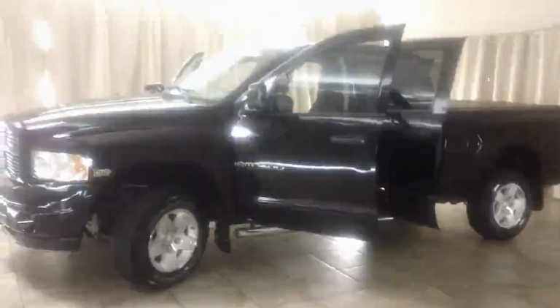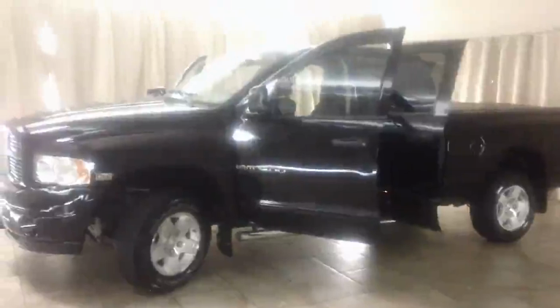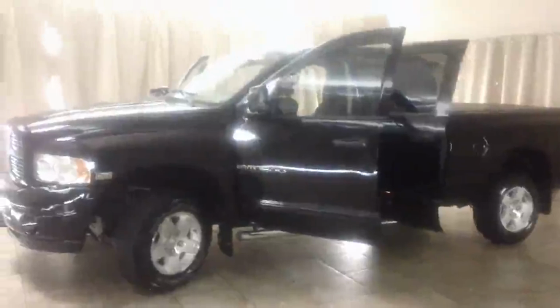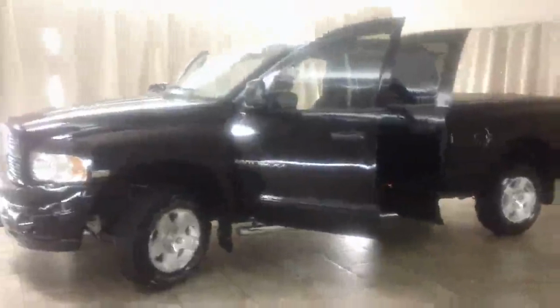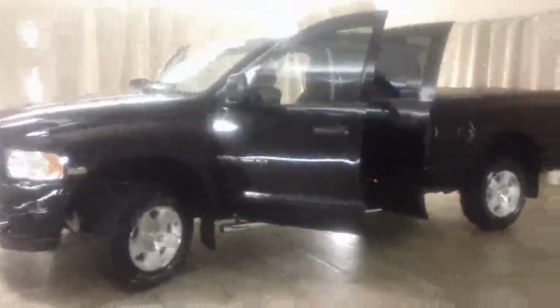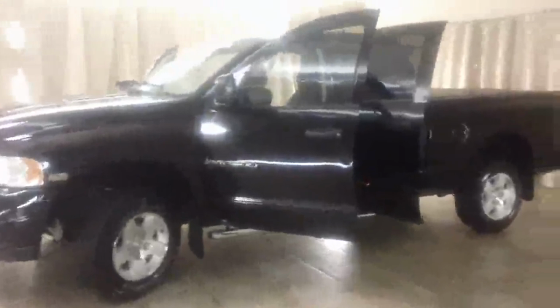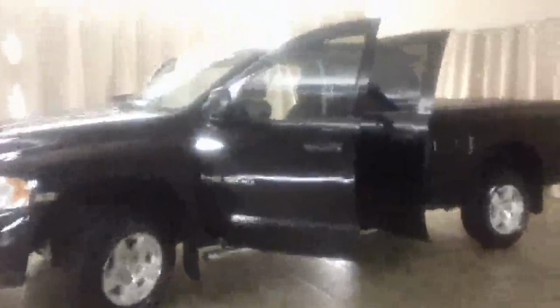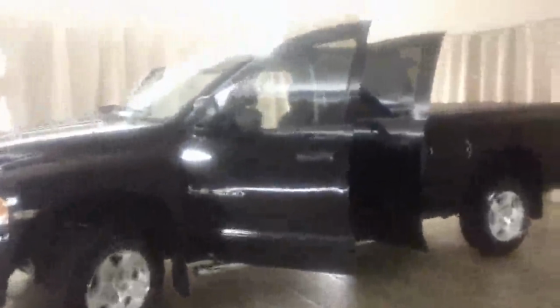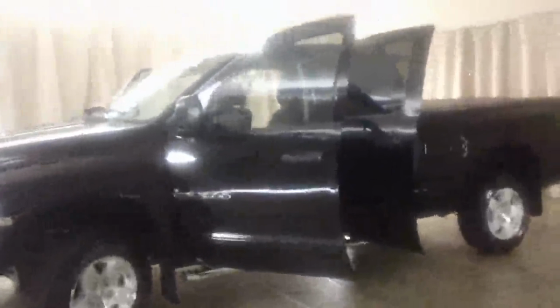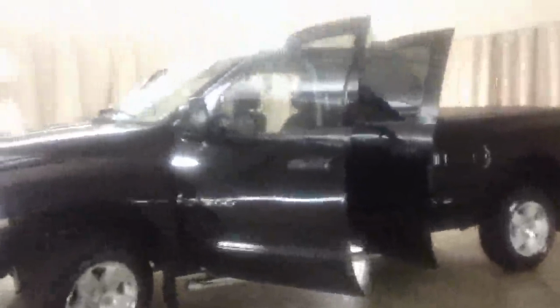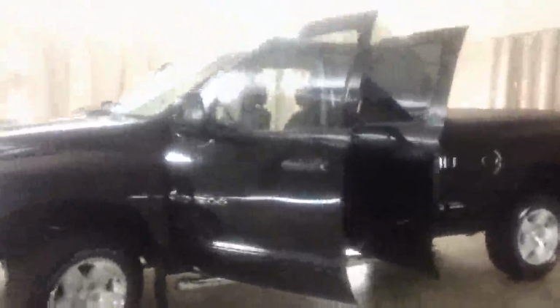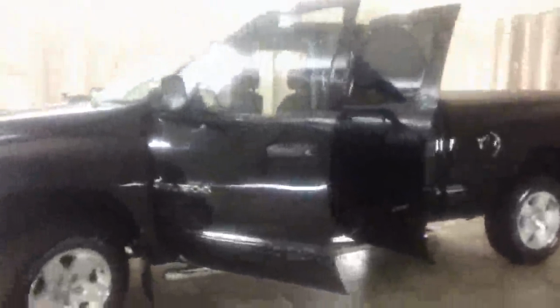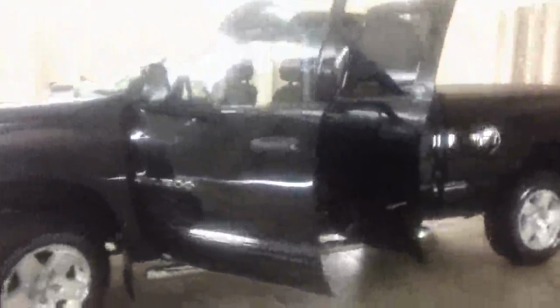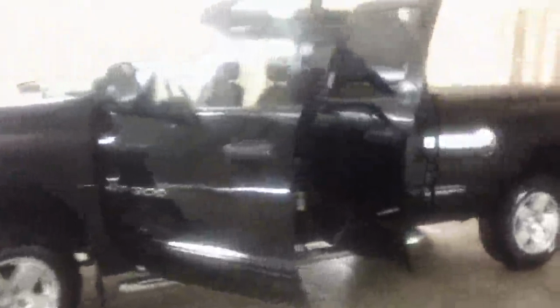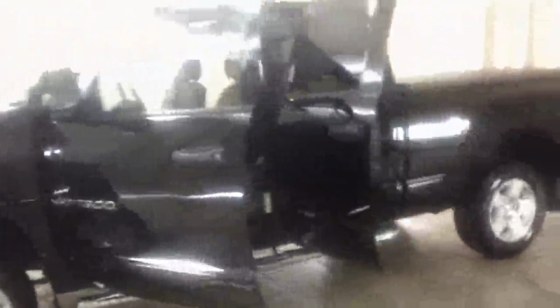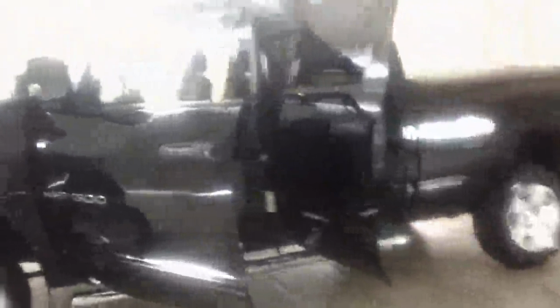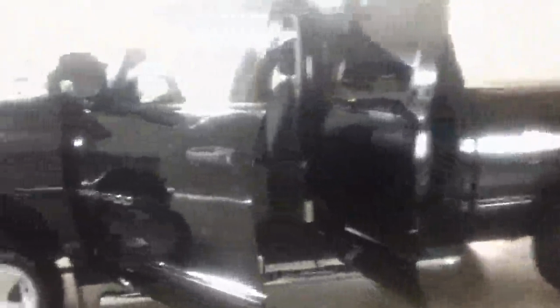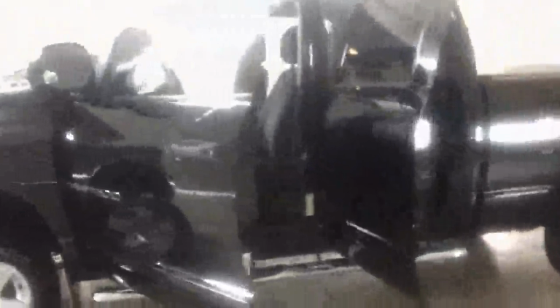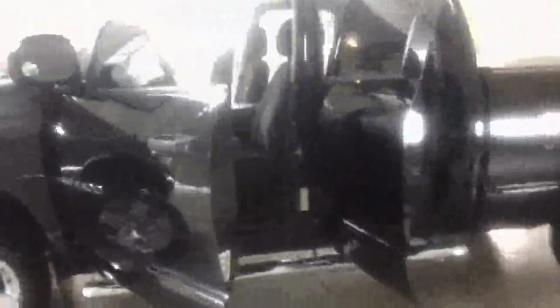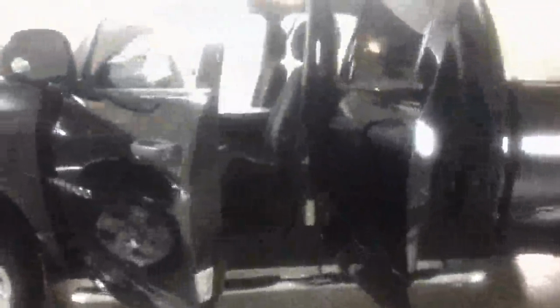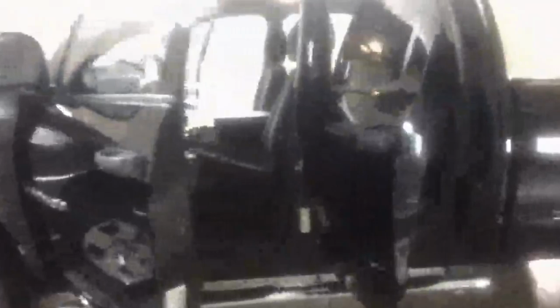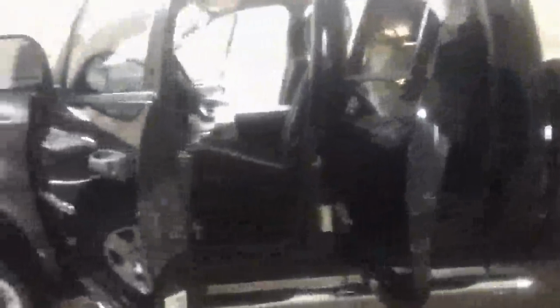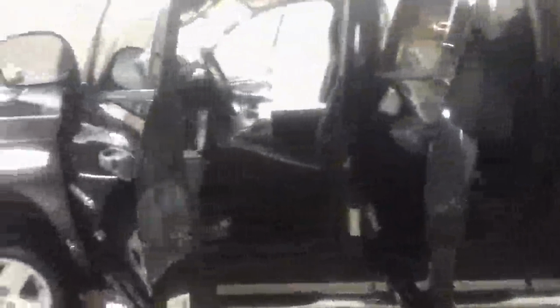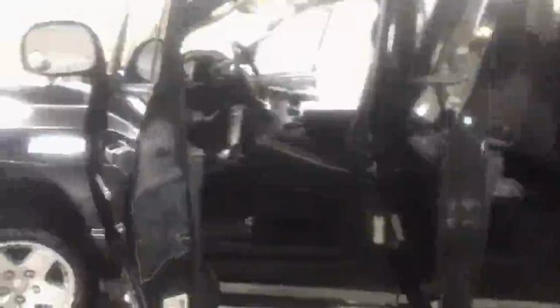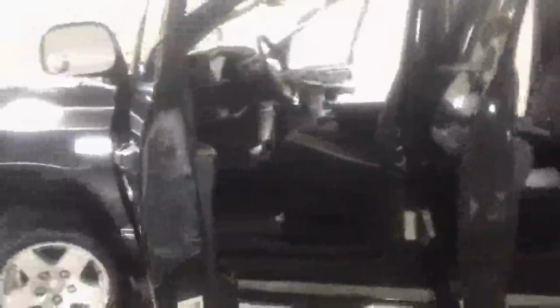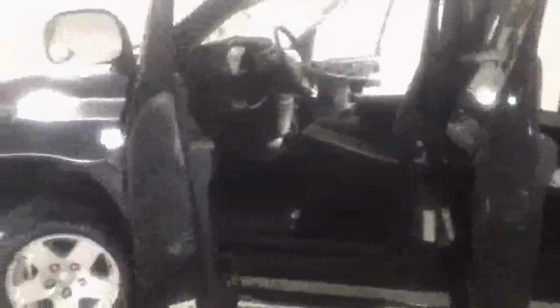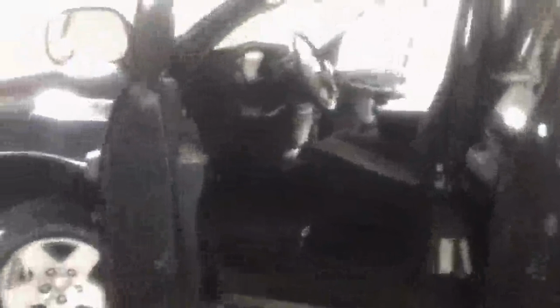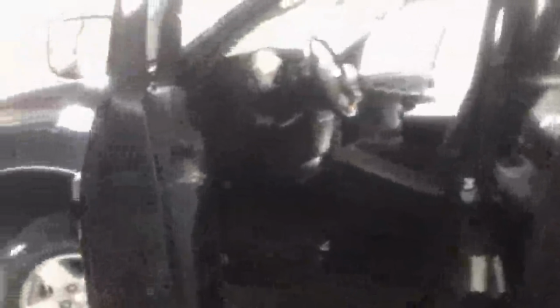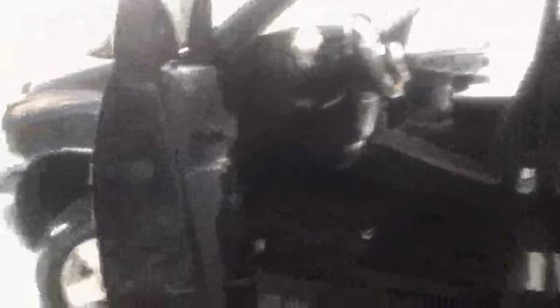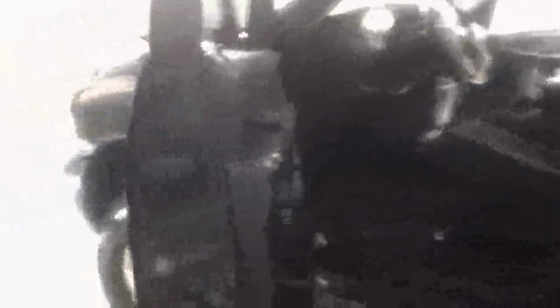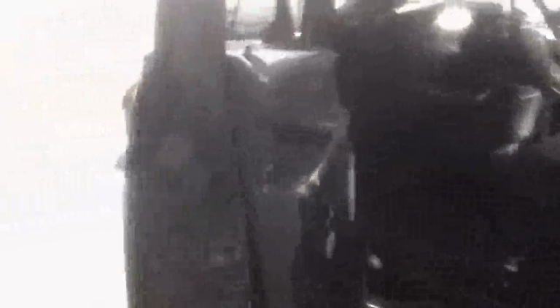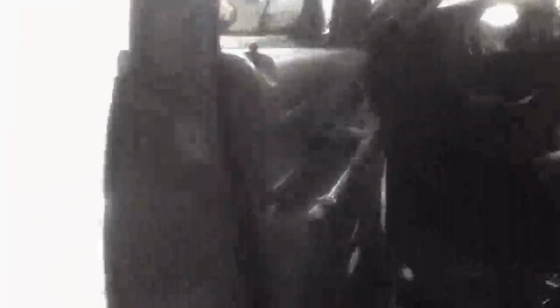Welcome to Casper Chrysler Dodge and Jeep, home of the lifetime warranty. Today I have for you a 2005 Dodge Ram 1500 SLT in black.